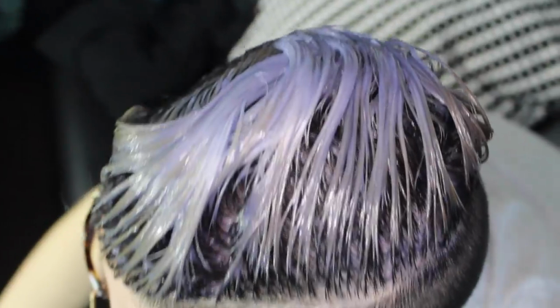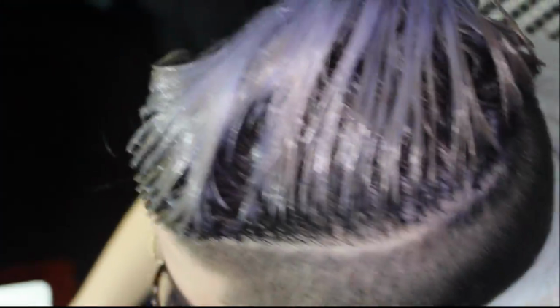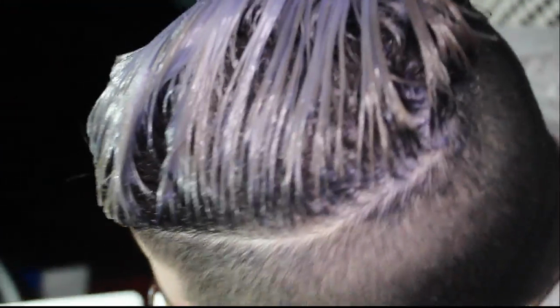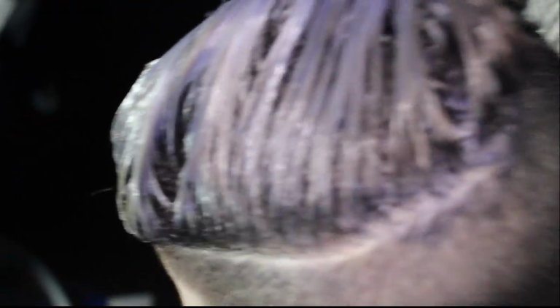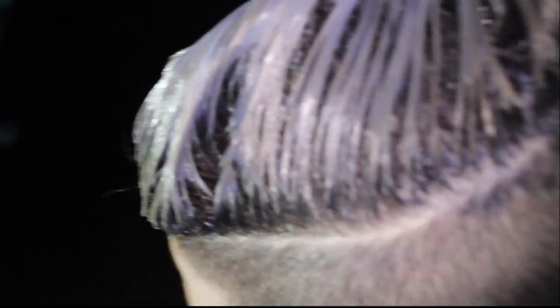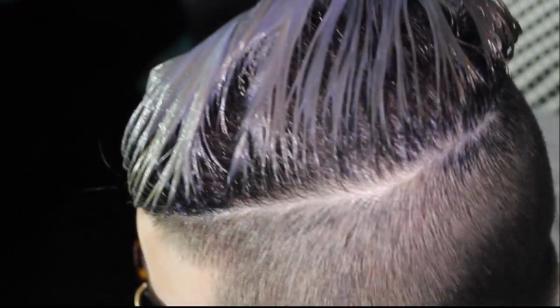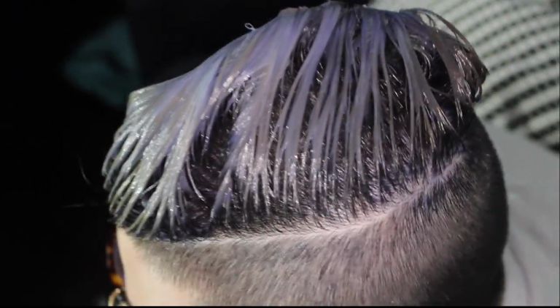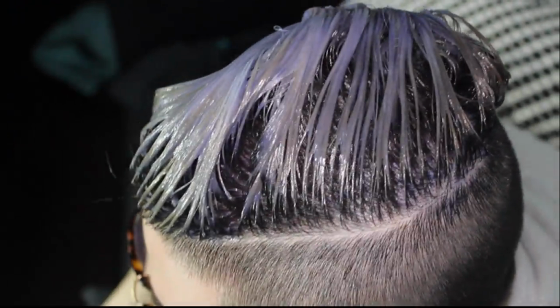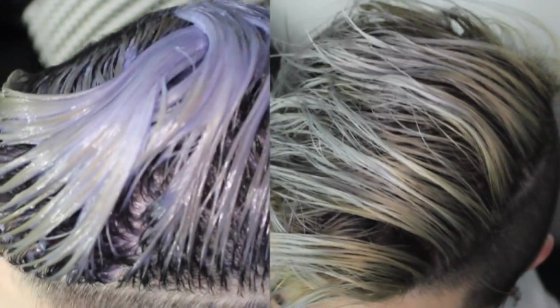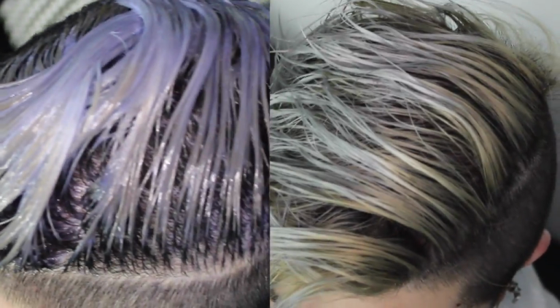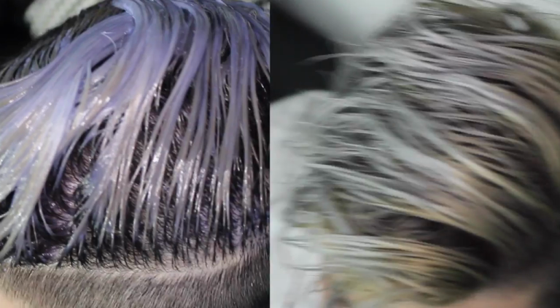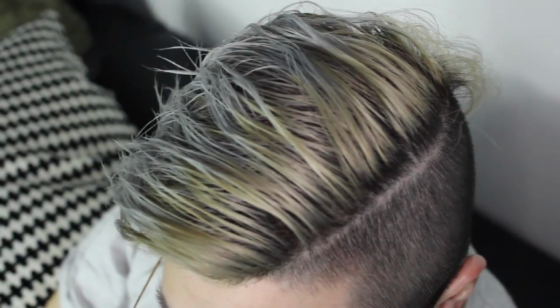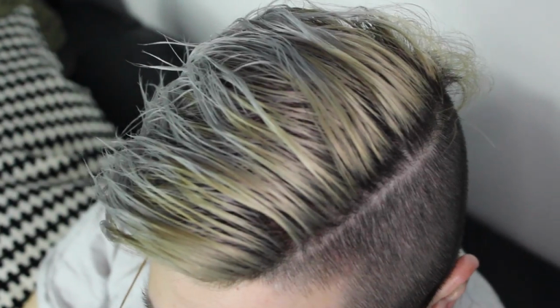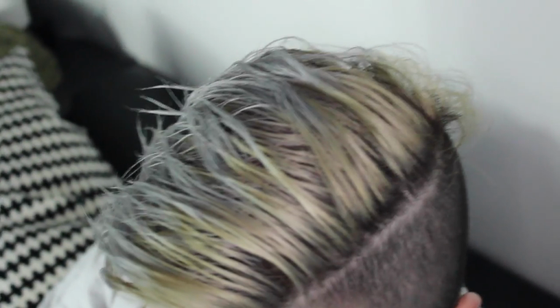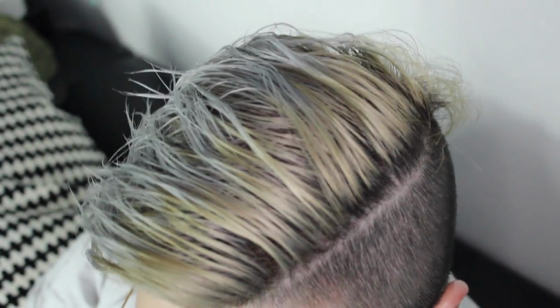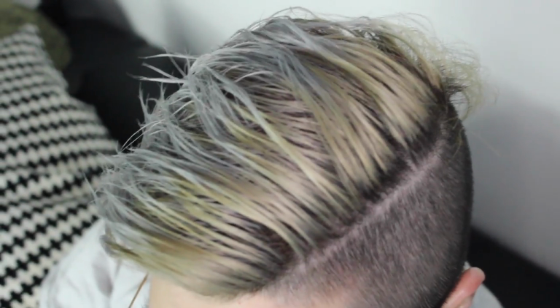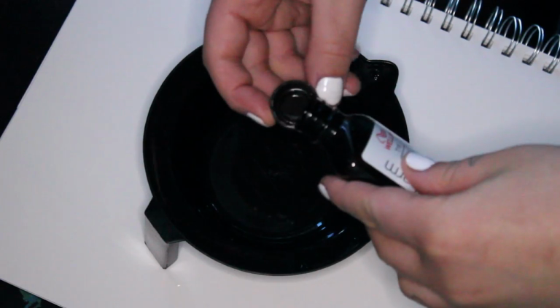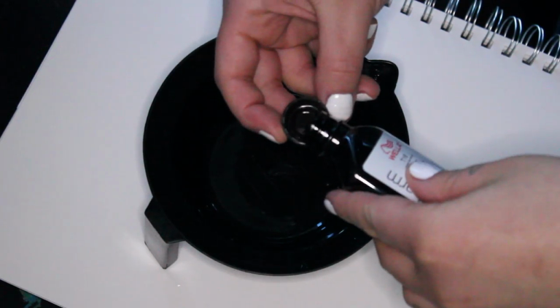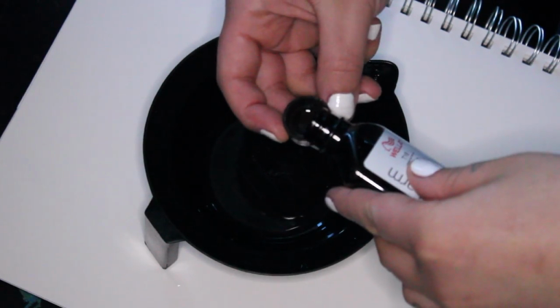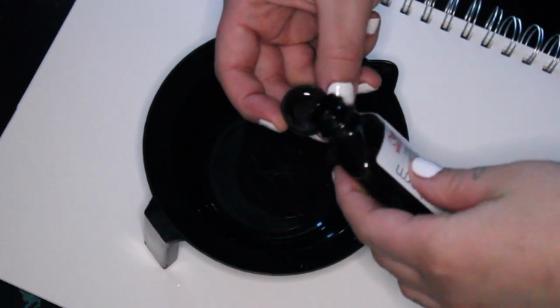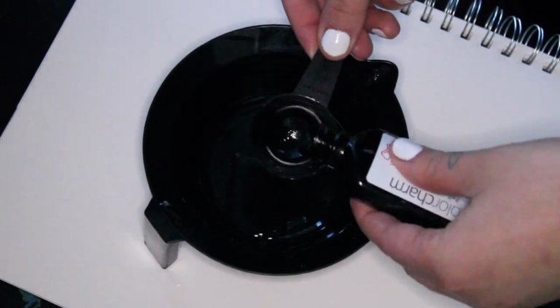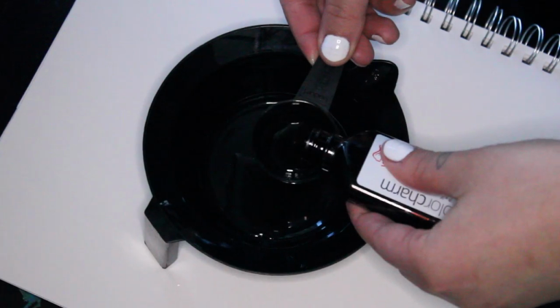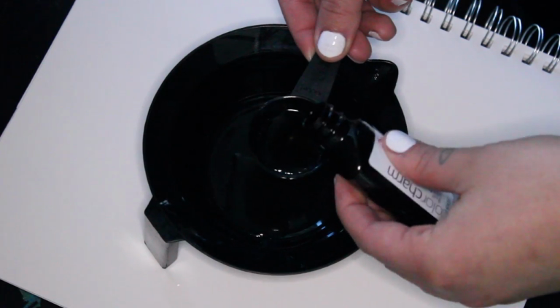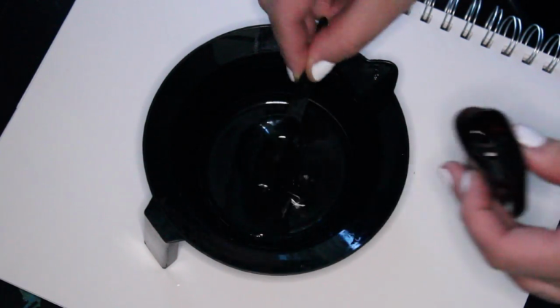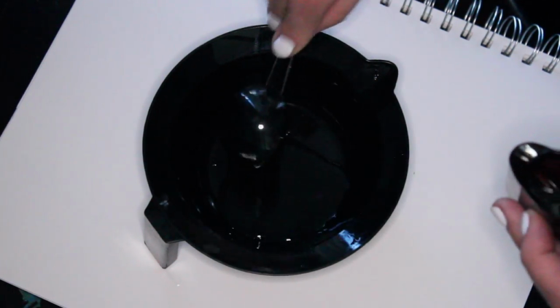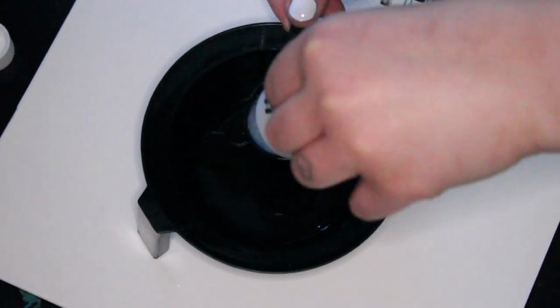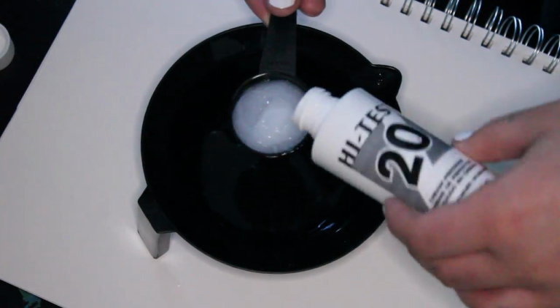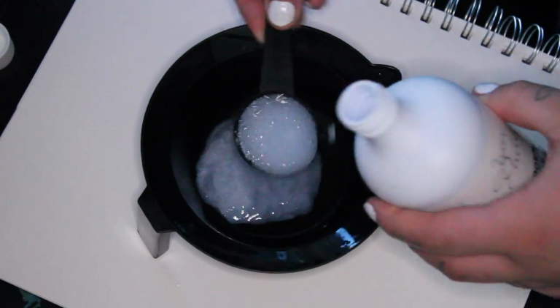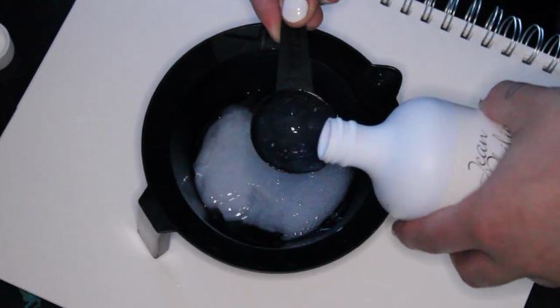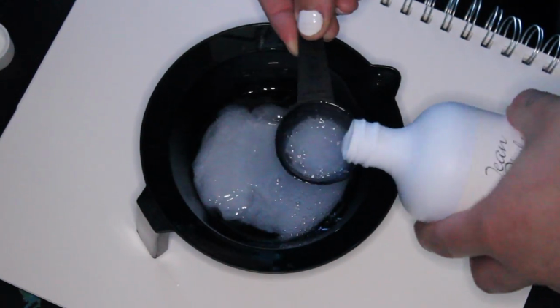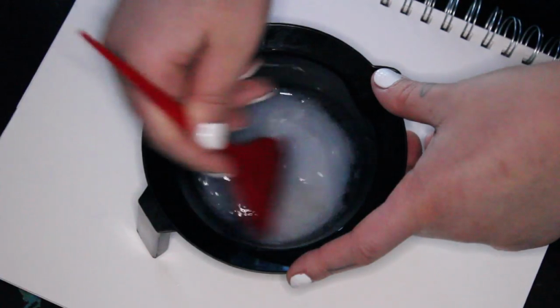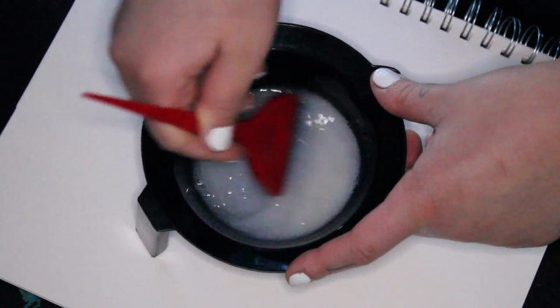This is what it looked like about midway through before we washed it out. I think we left it on for about 15 minutes. After we washed it out, we decided that it was still a bit too golden near the root, so we did the whole process again, except this time added a little bit more of the cooling violet additive.